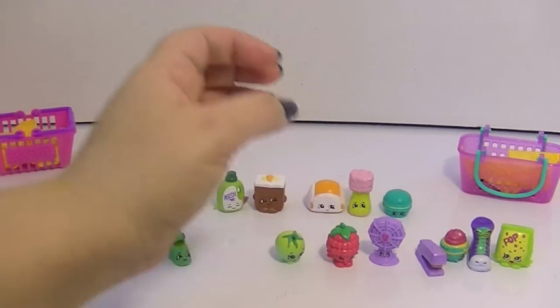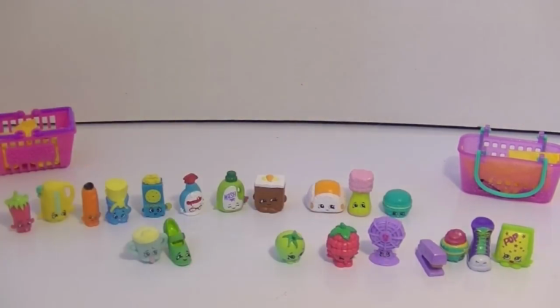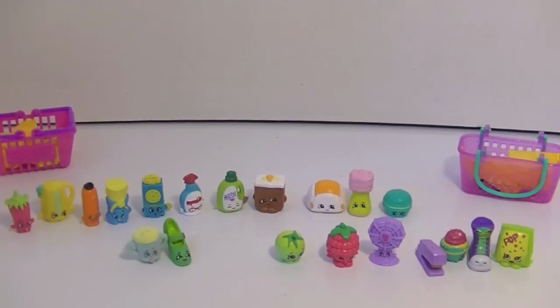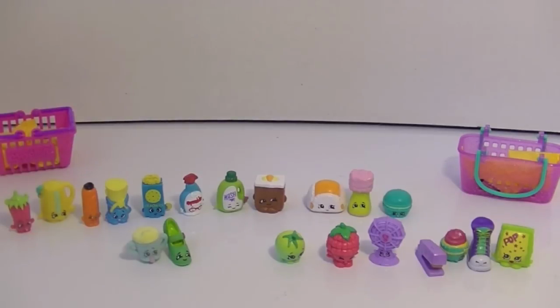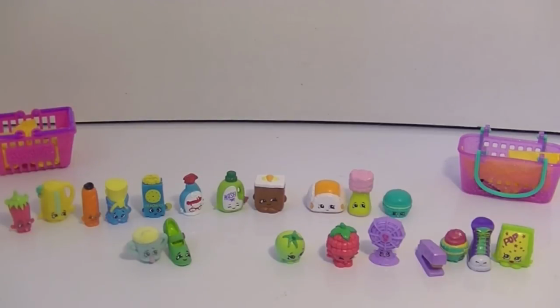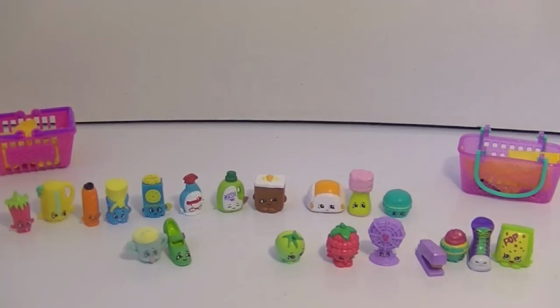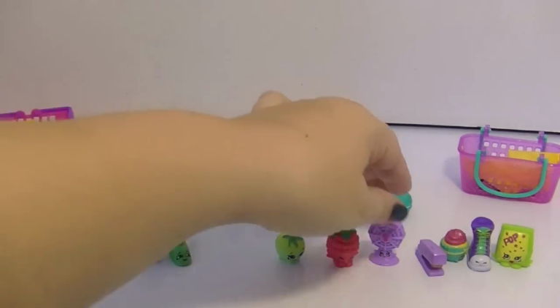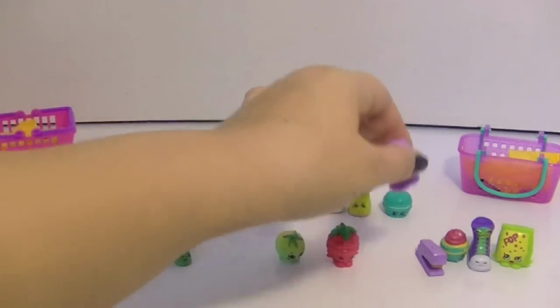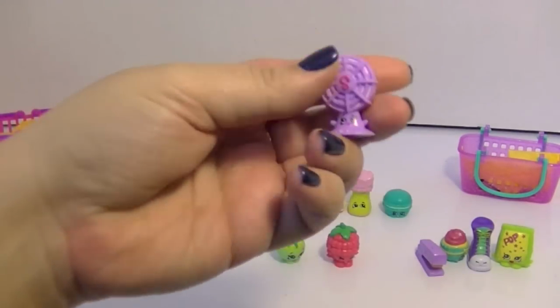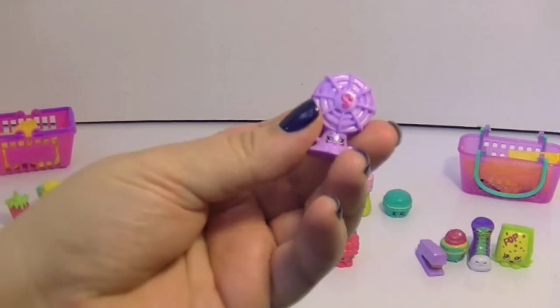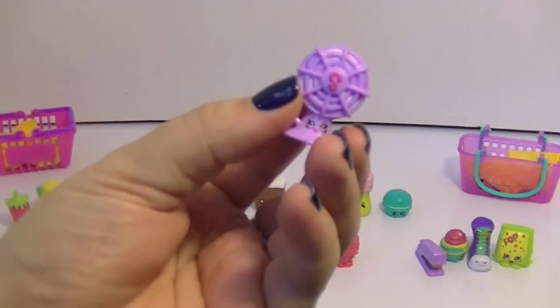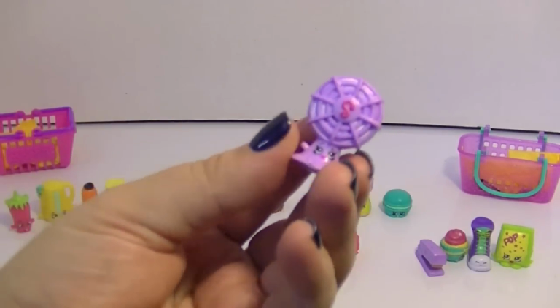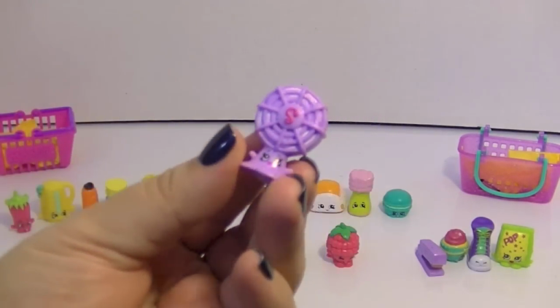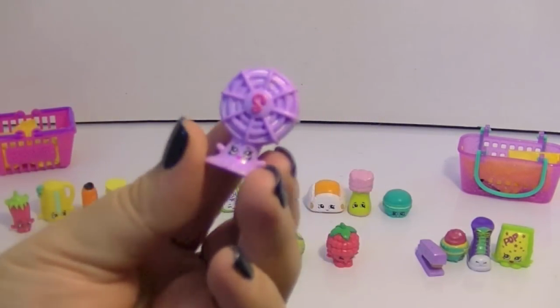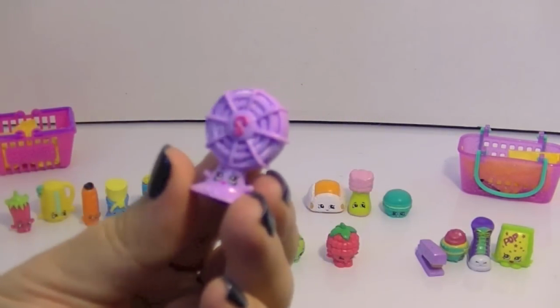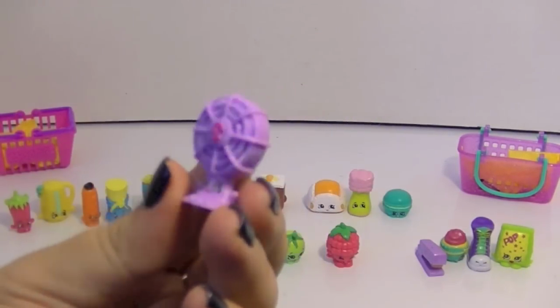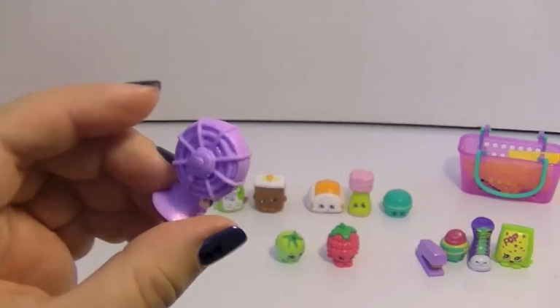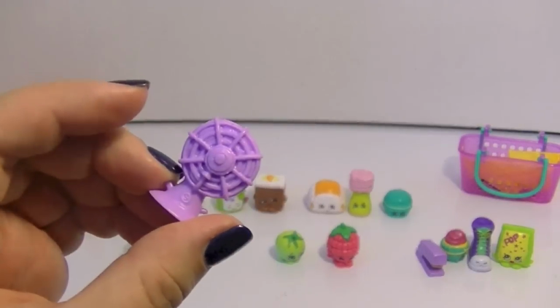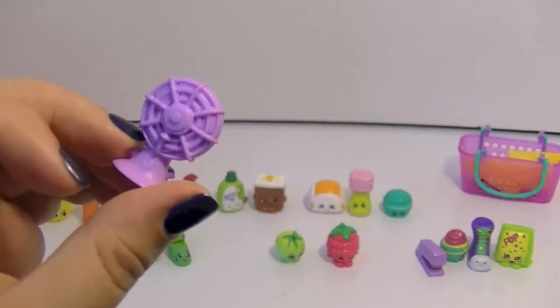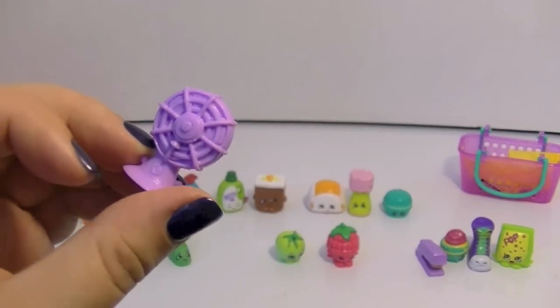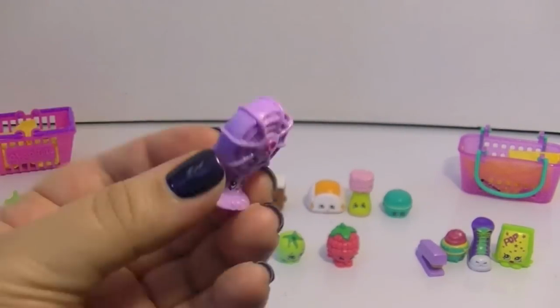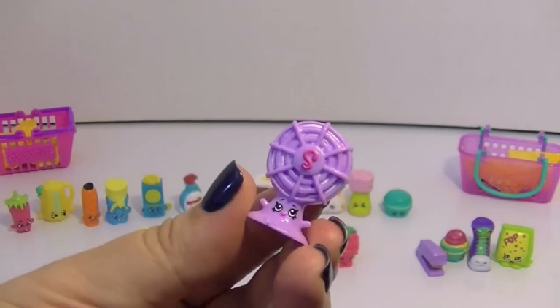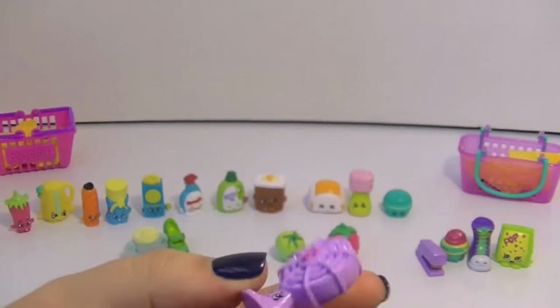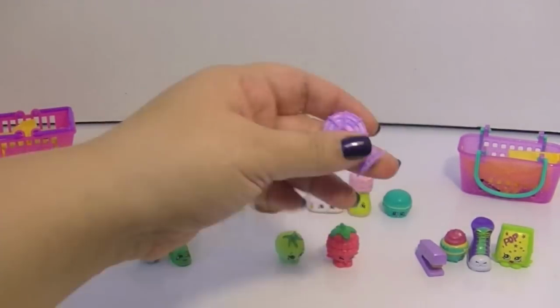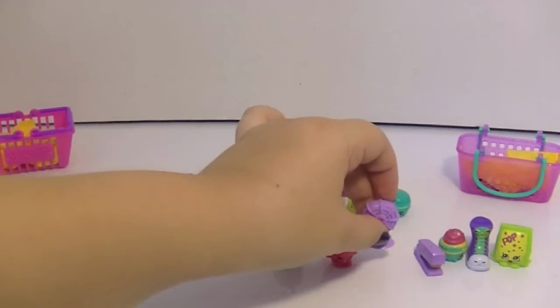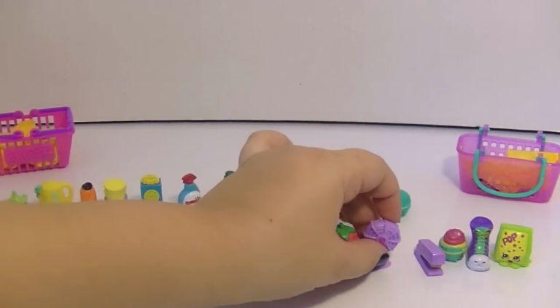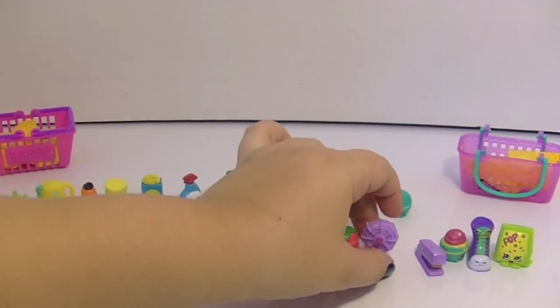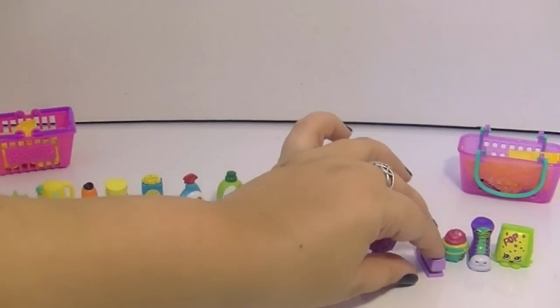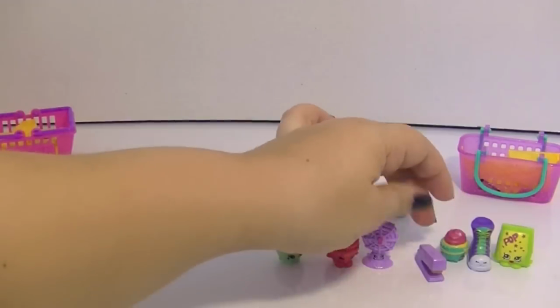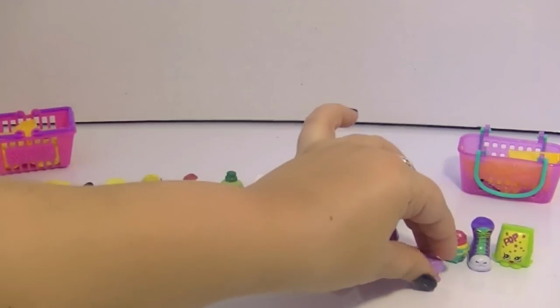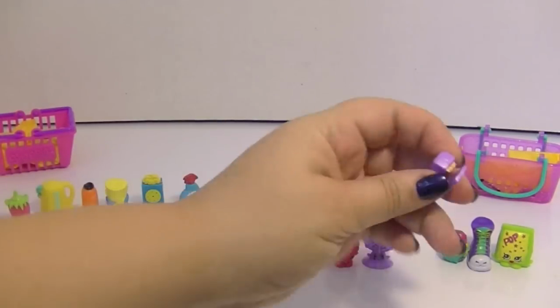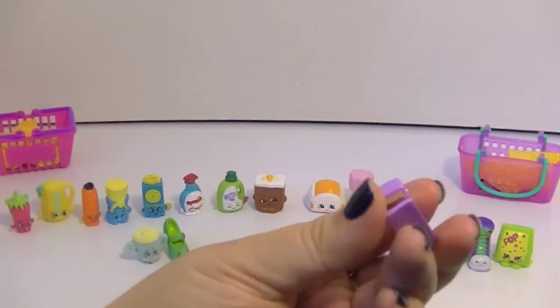Then from Homewares we have Blow-In, who's a little fan. I think that is a hilarious little Shopkins design — nice detail on the back too, very cute. Then Stella Stapler, who I do not have.